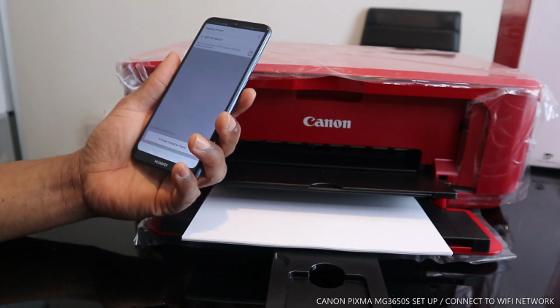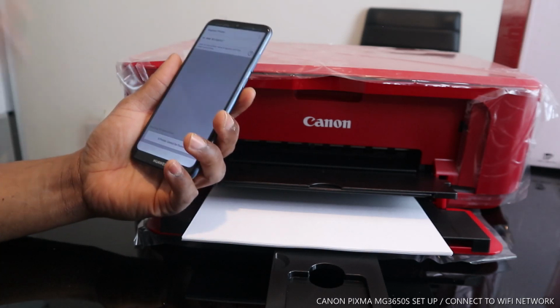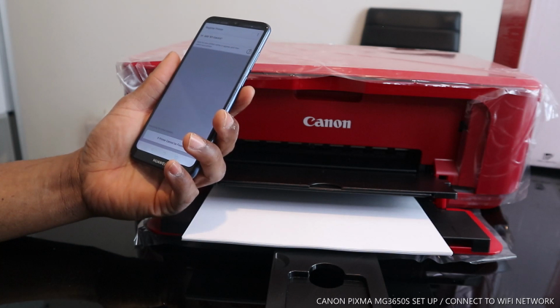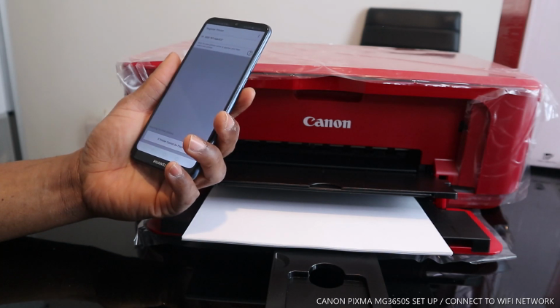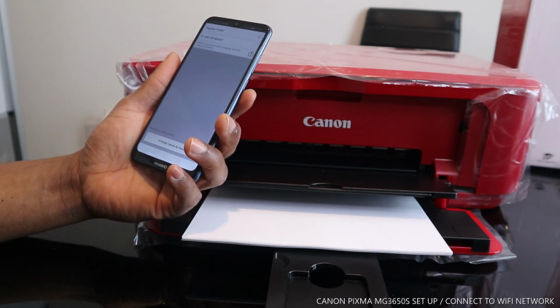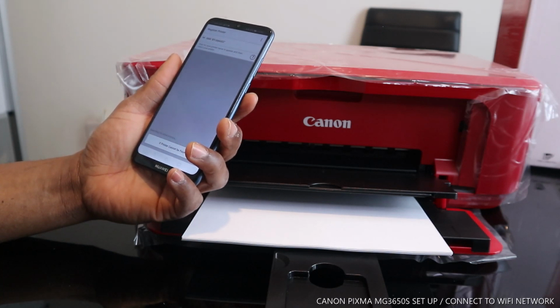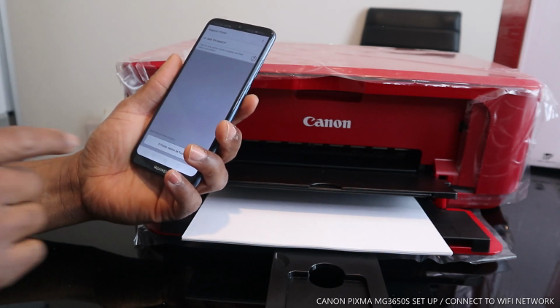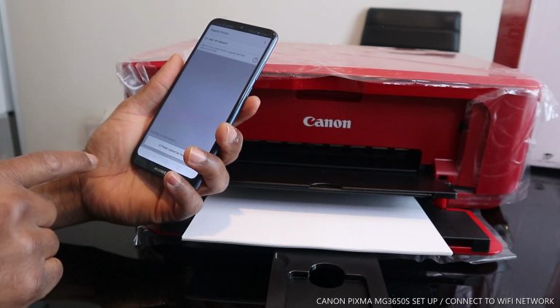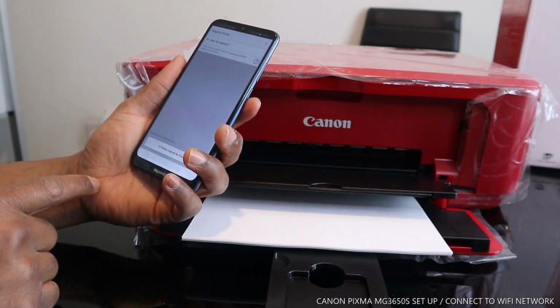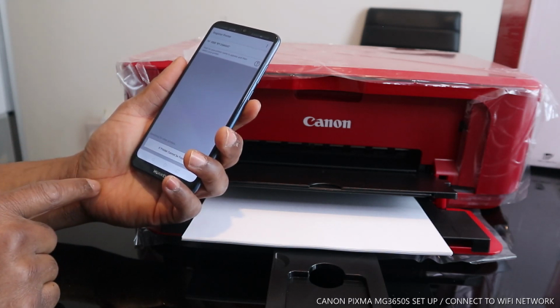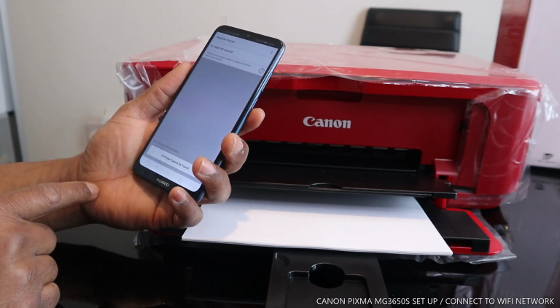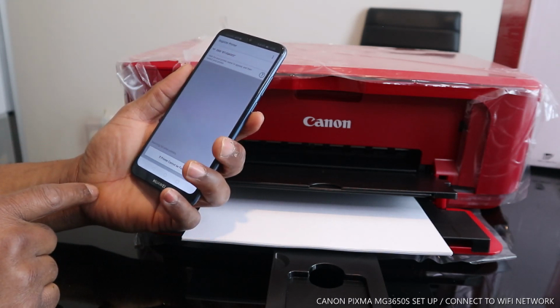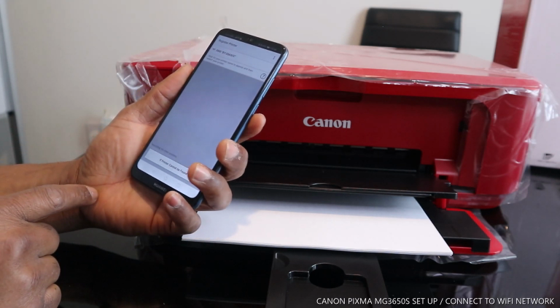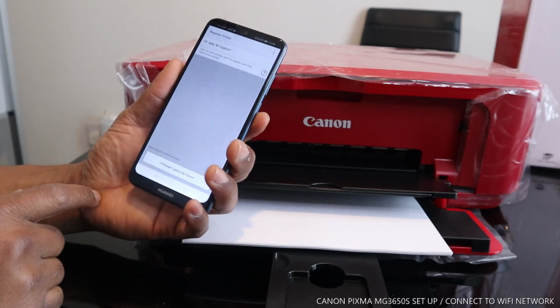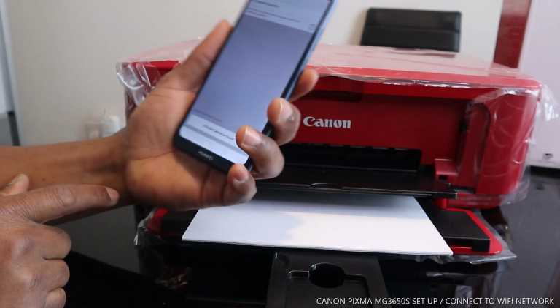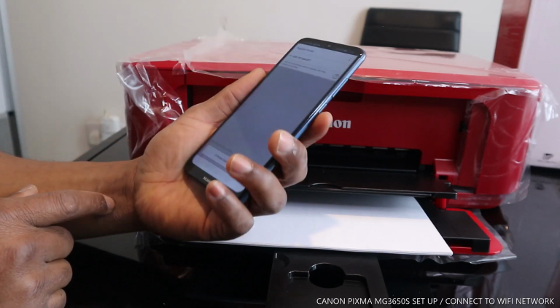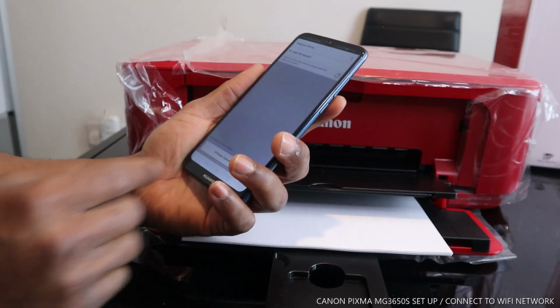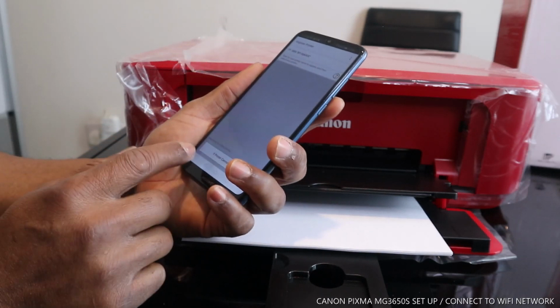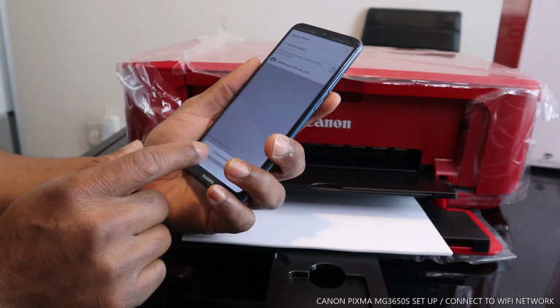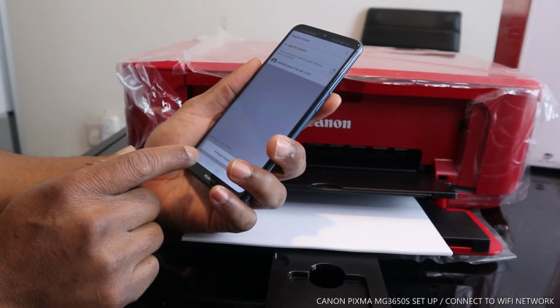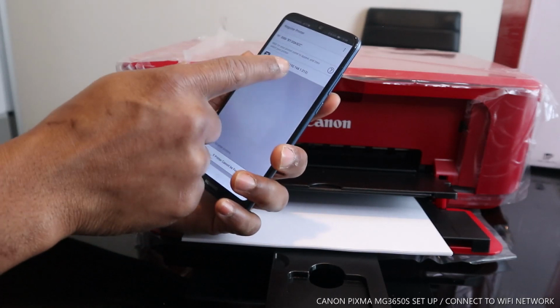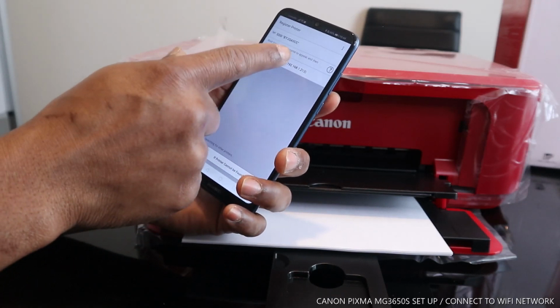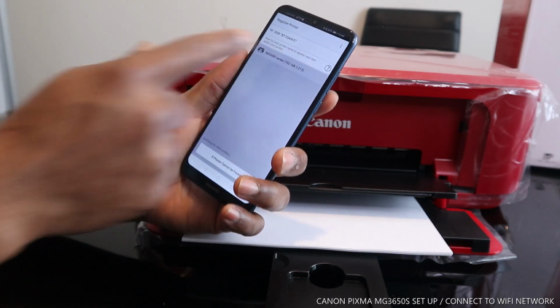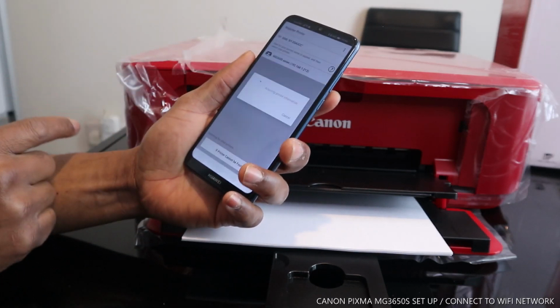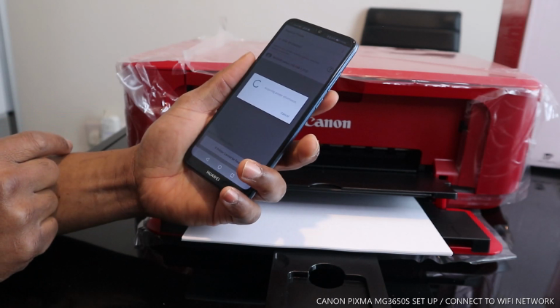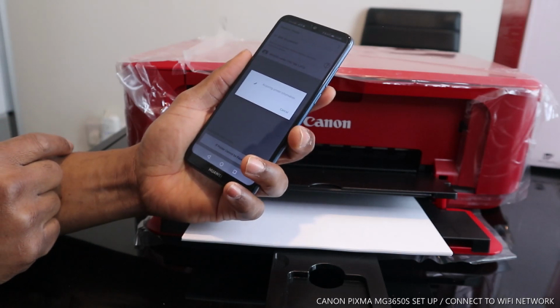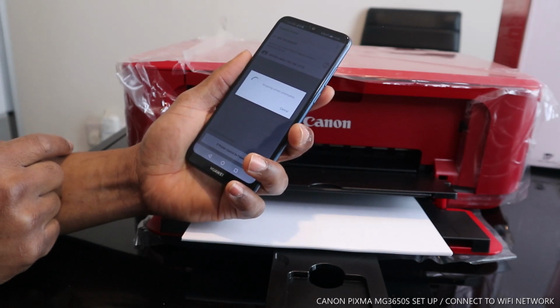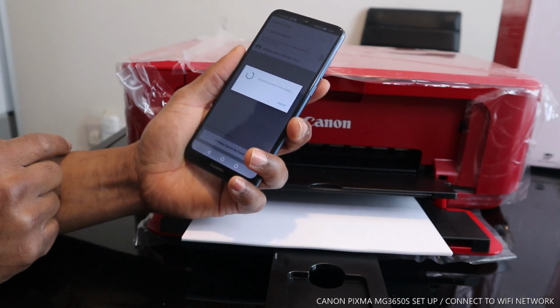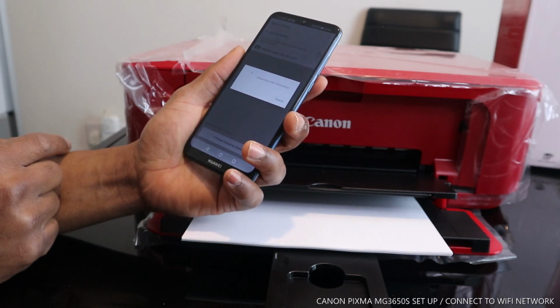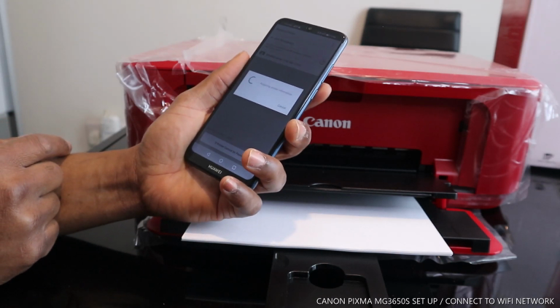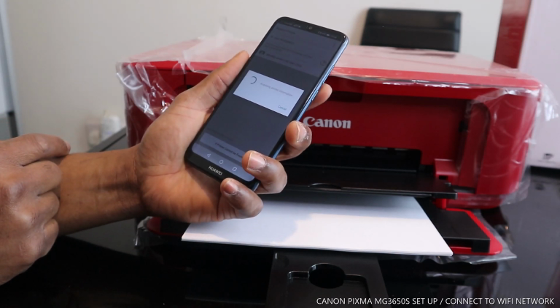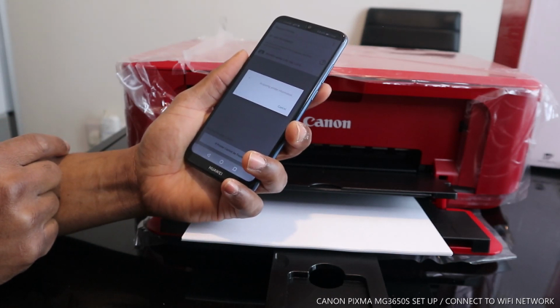It is saying no printer is found — we need to go back and try again. There is the printer, and now it is acquiring the printer information.